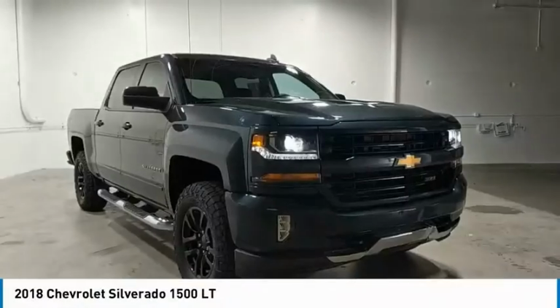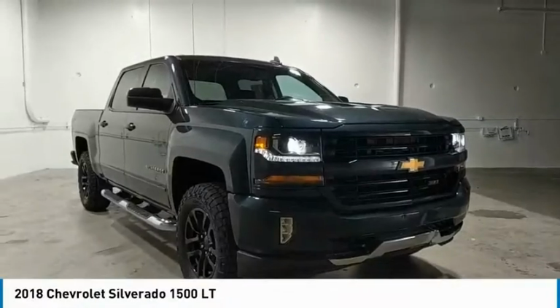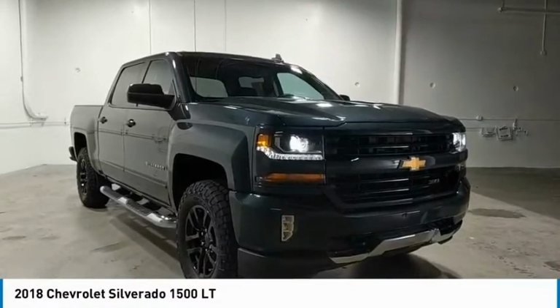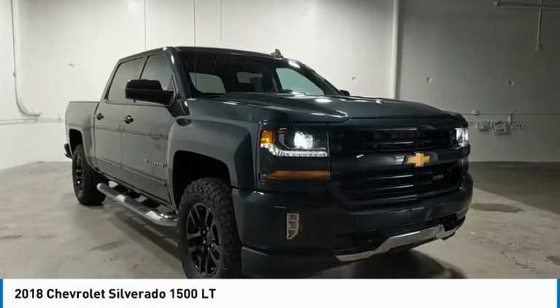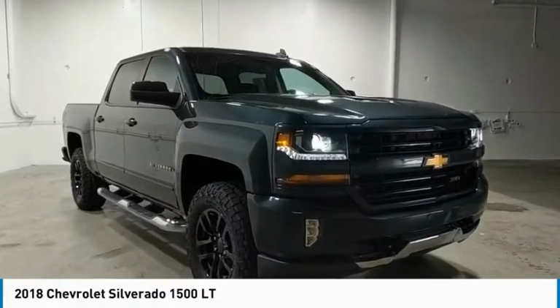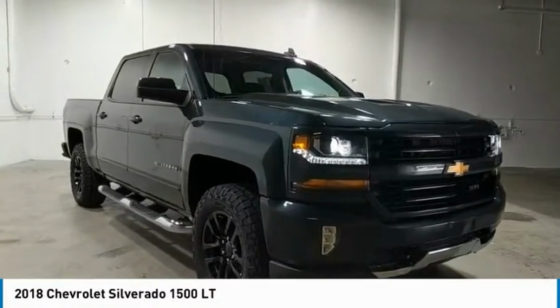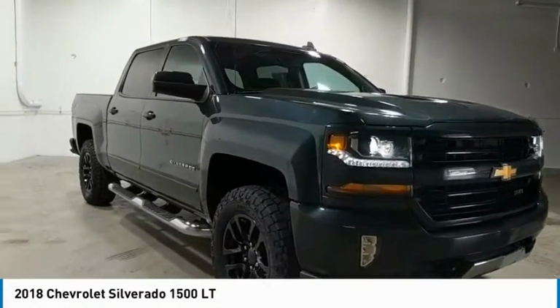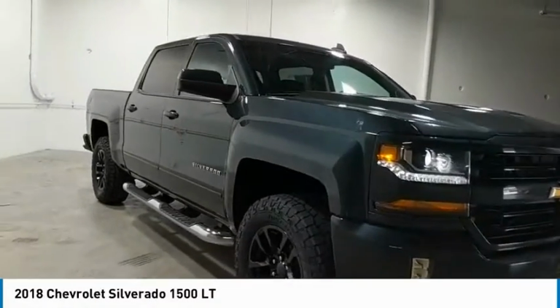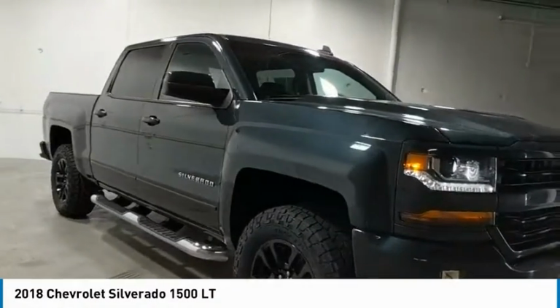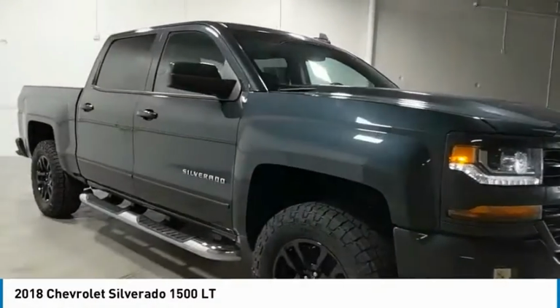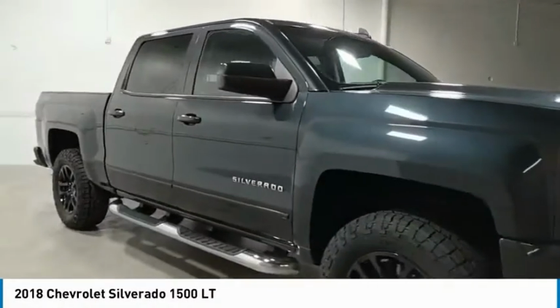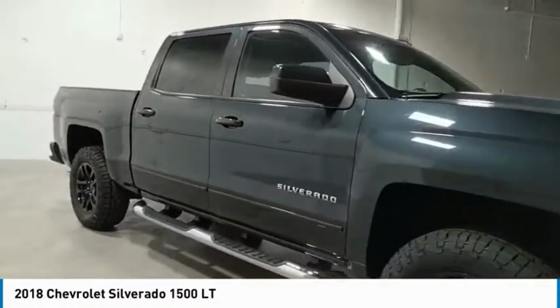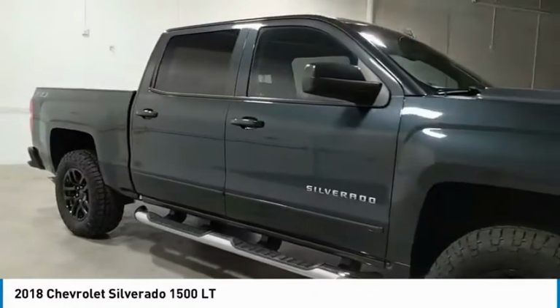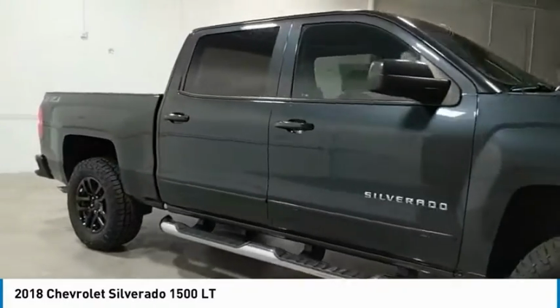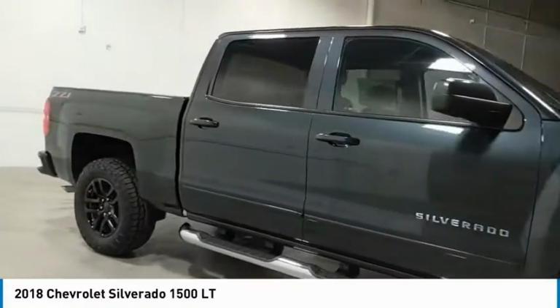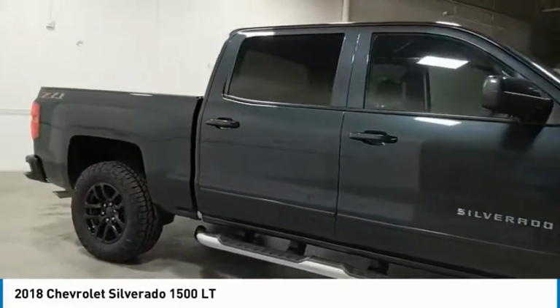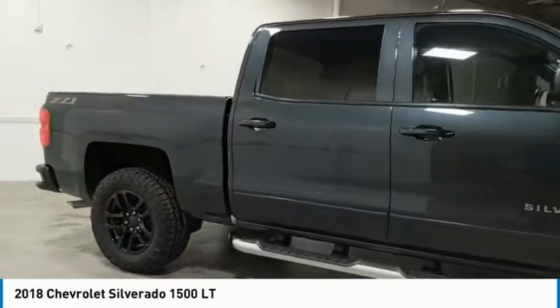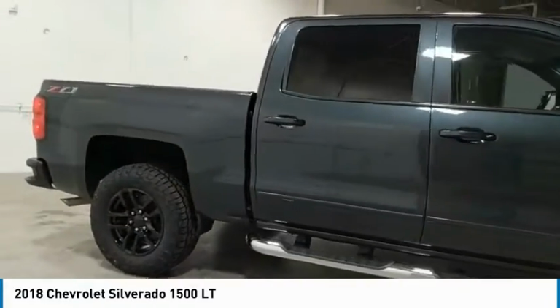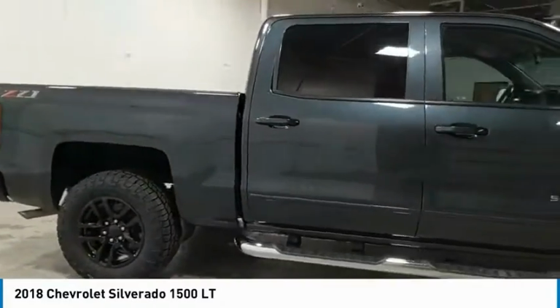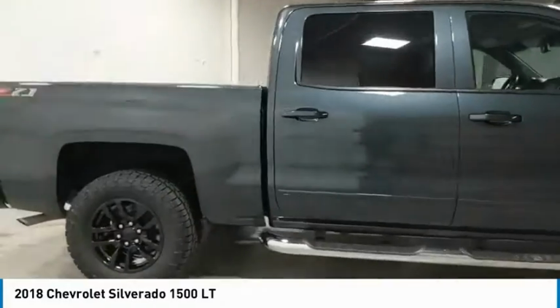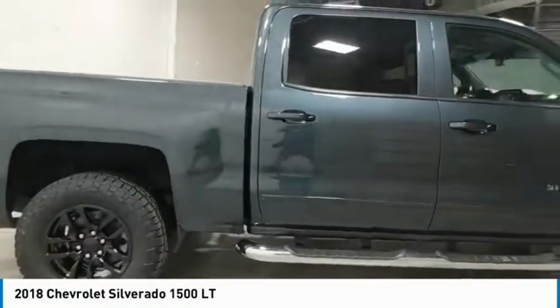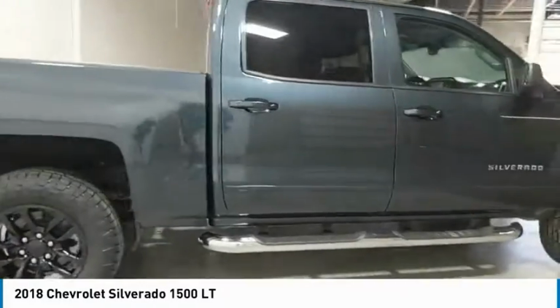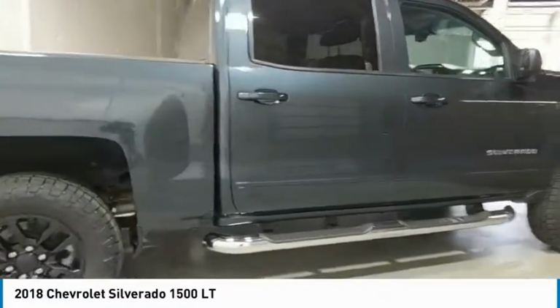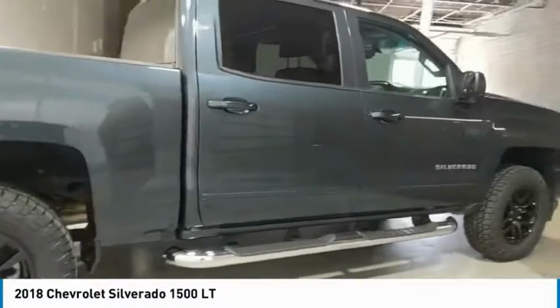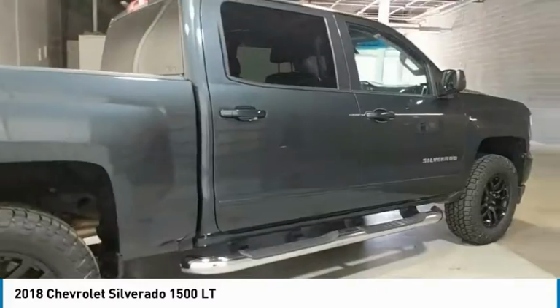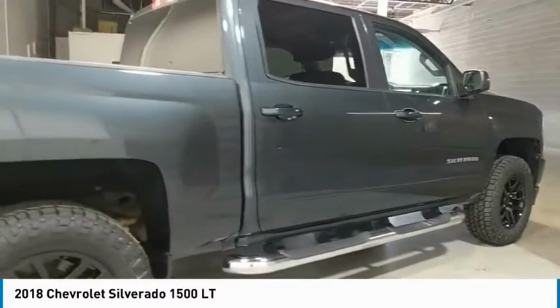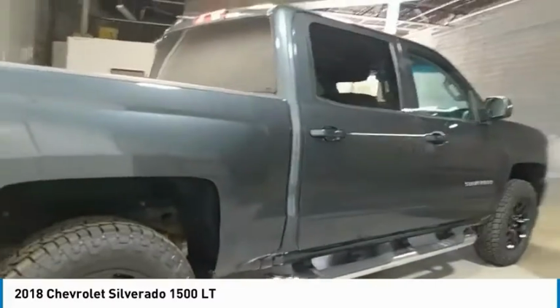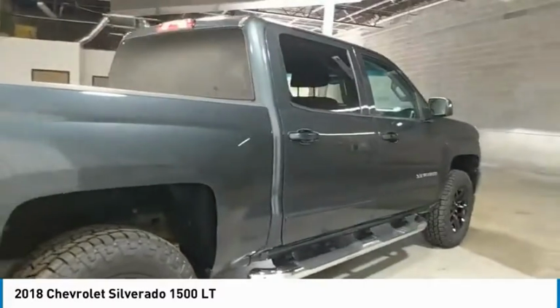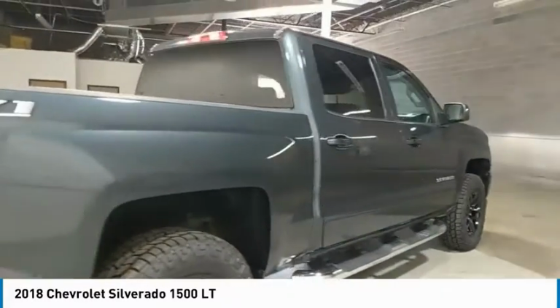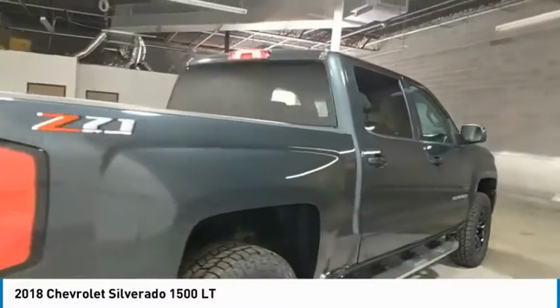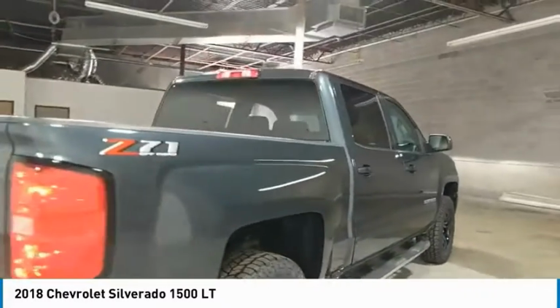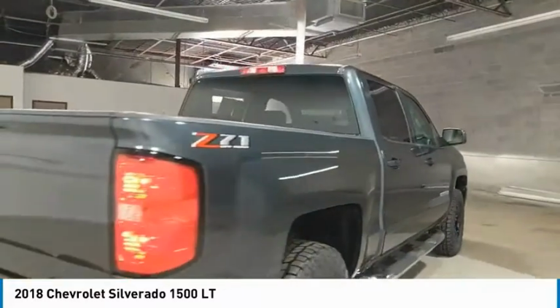Stop by and take a look at the 2018 Silverado 1500. The Chevy Silverado 1500 has the lowest cost of ownership of any full-size pickup. Here are some of this vehicle's great options.